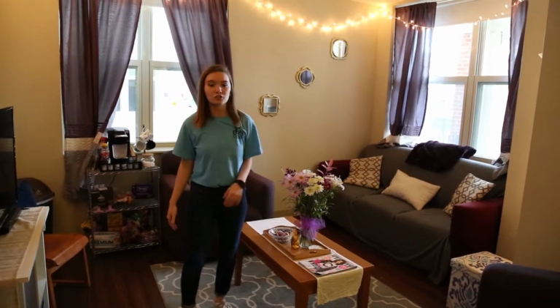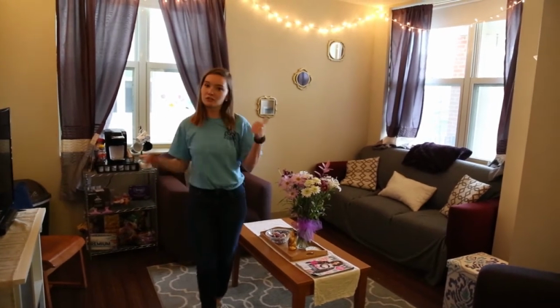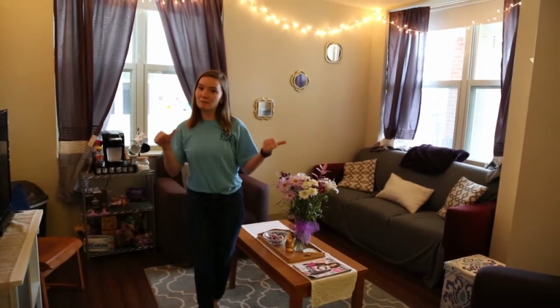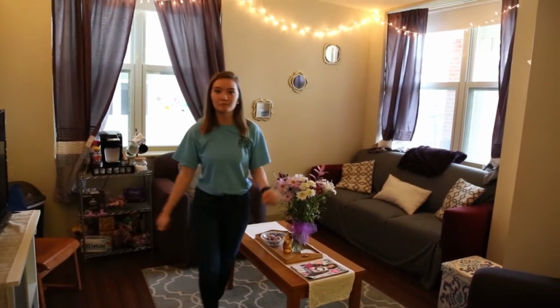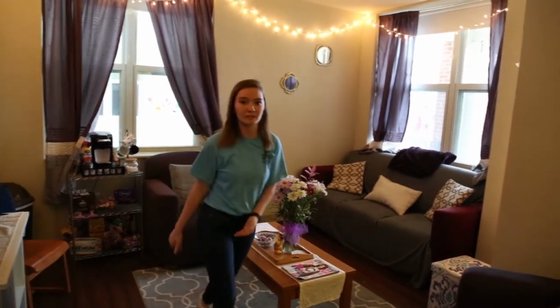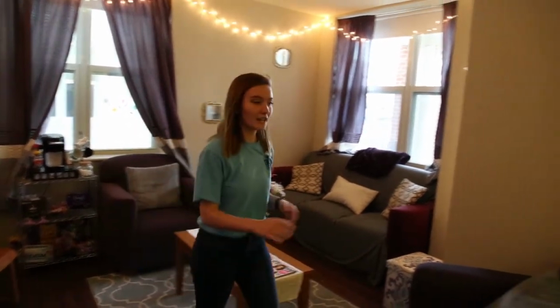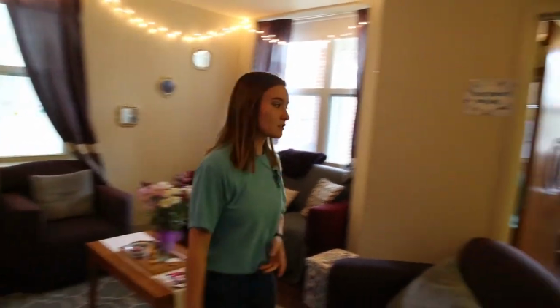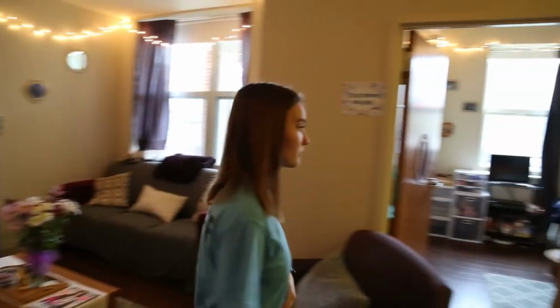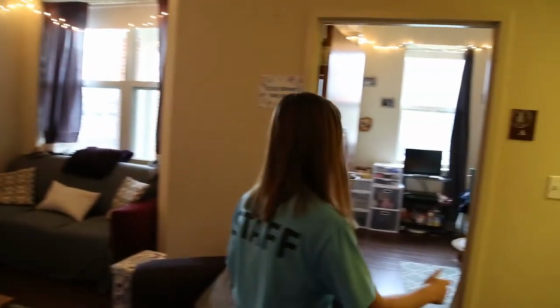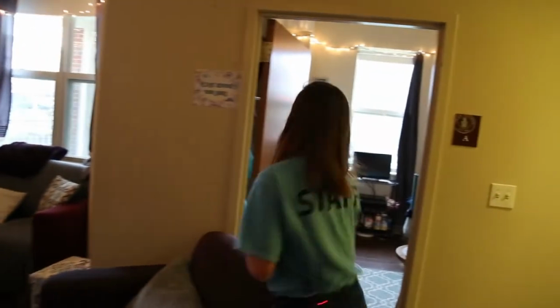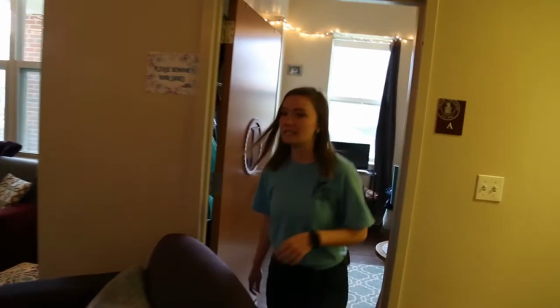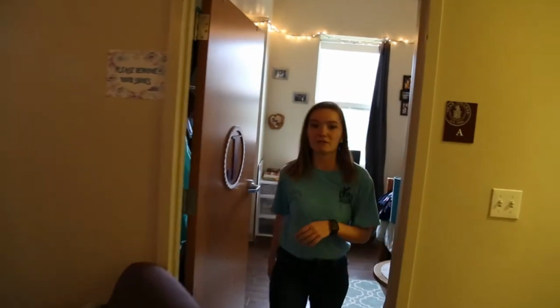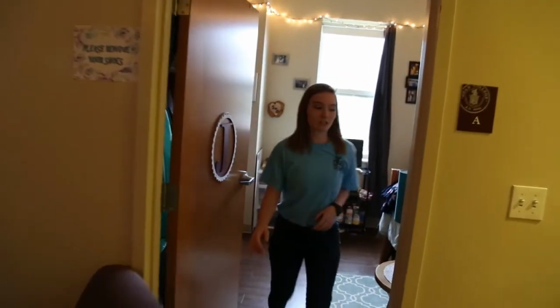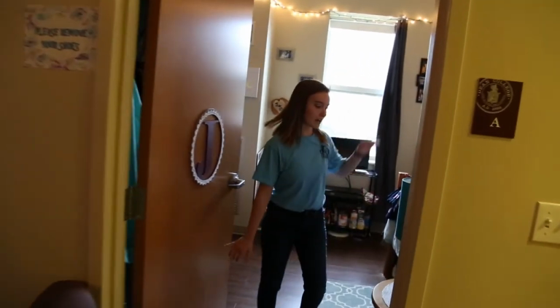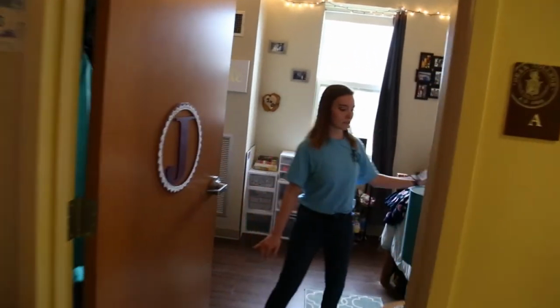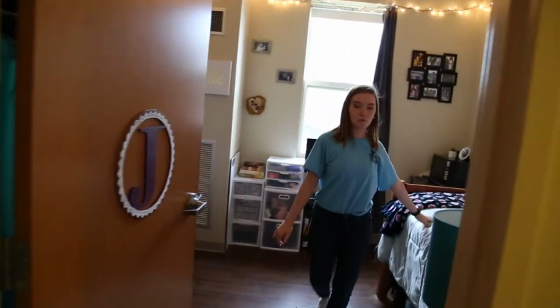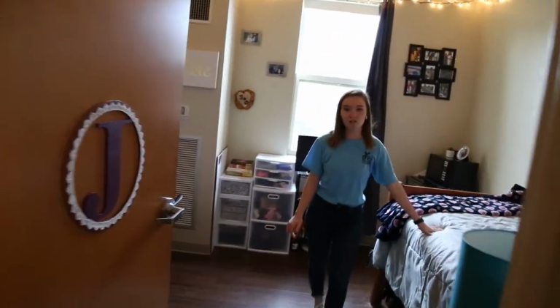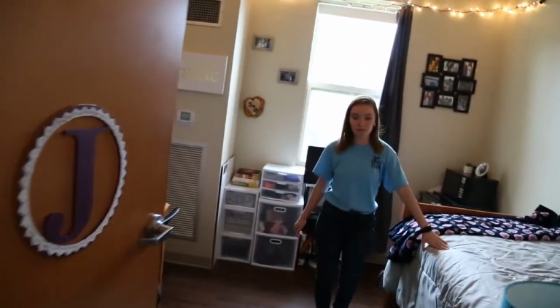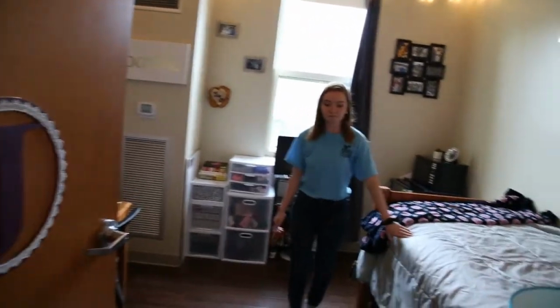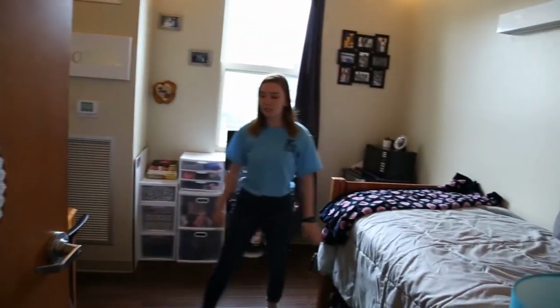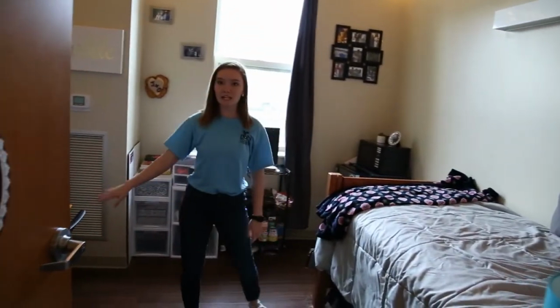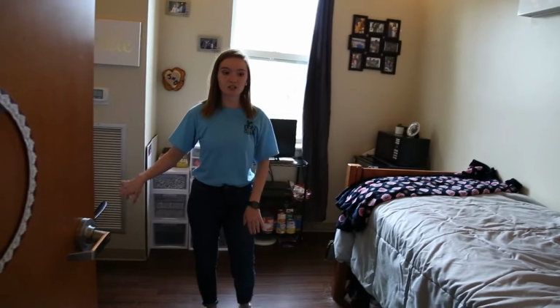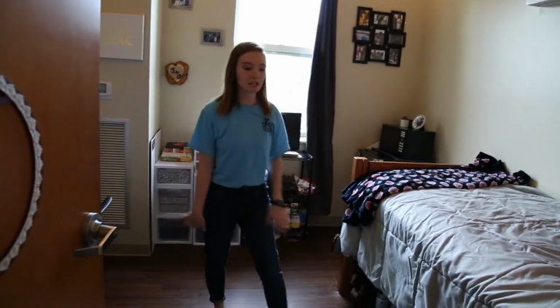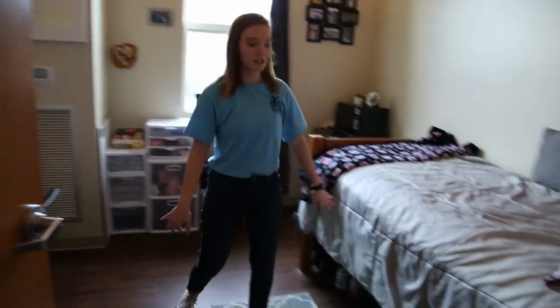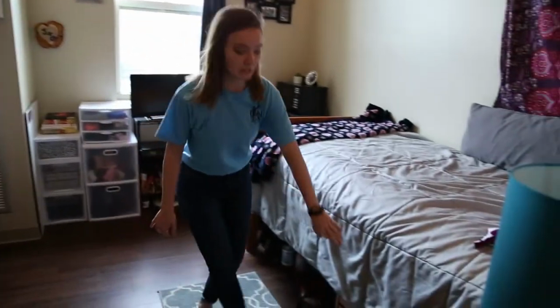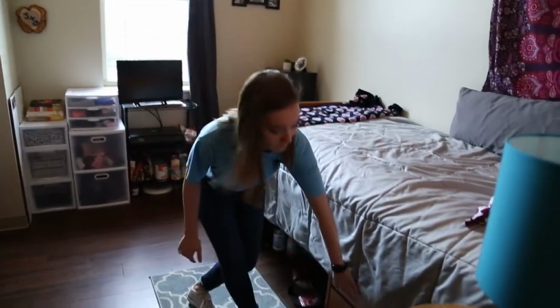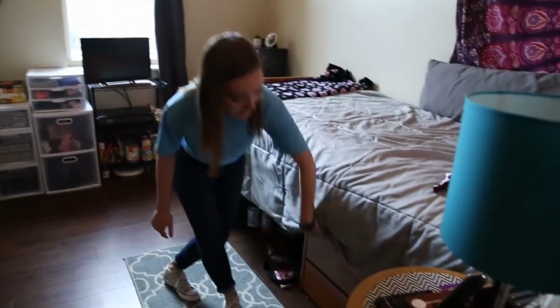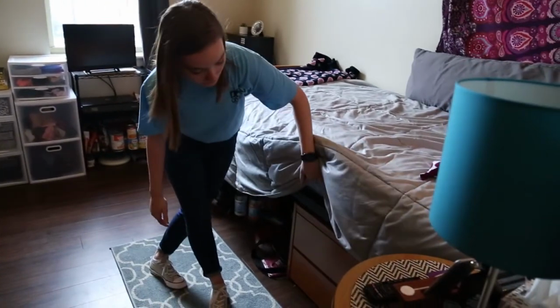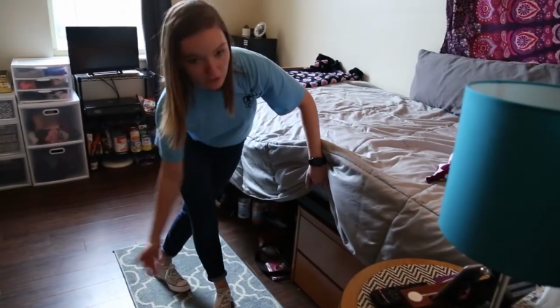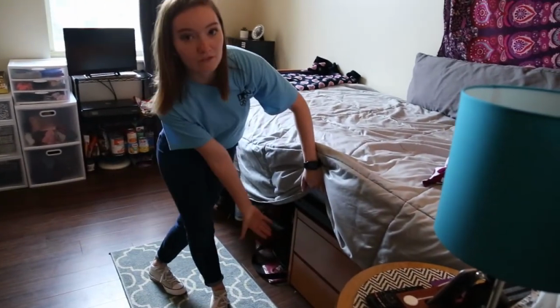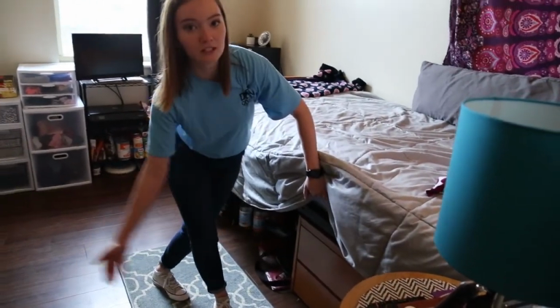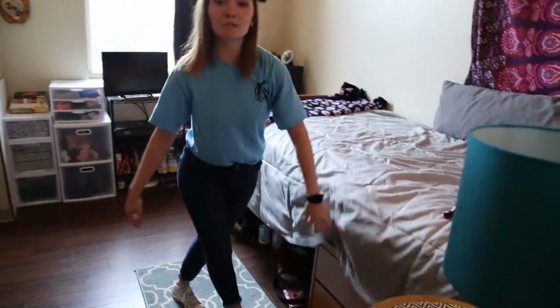Let's go check out my bedroom. I have a single bedroom and in the bedroom you're gonna have a twin extra-long bed, a desk, a chair, as well as a drawer that you can fit right in front of your bed.